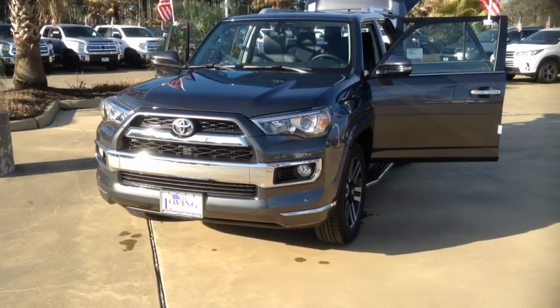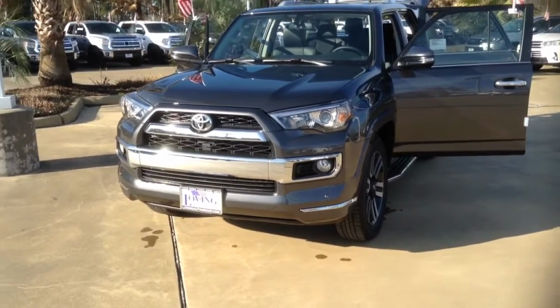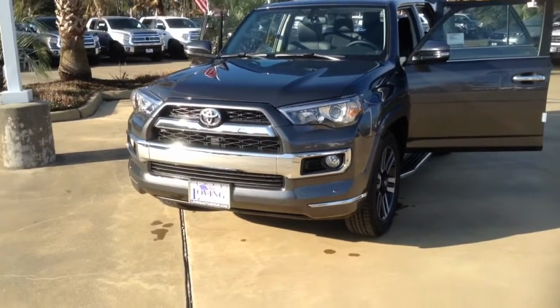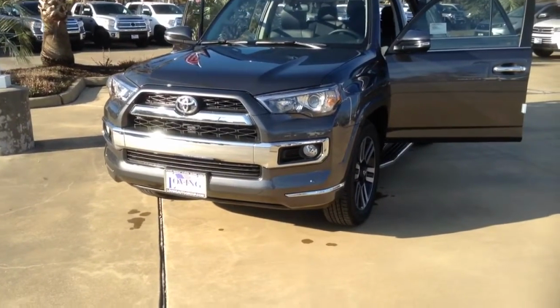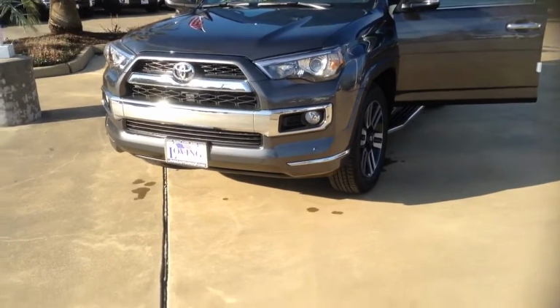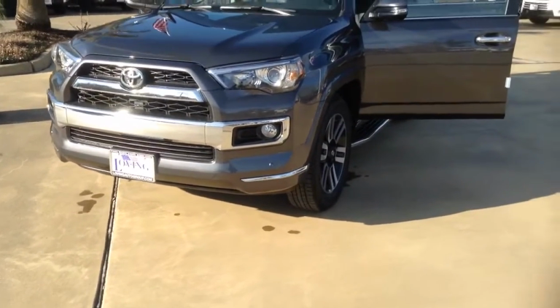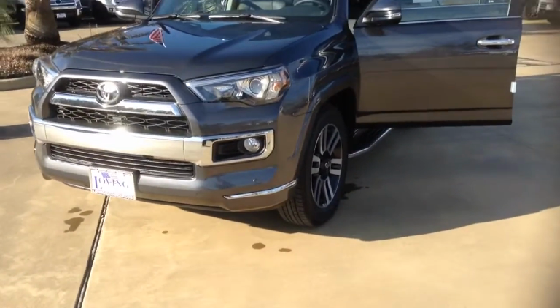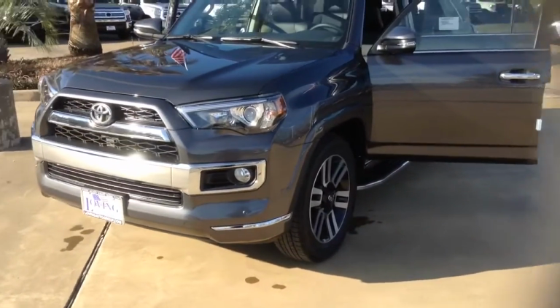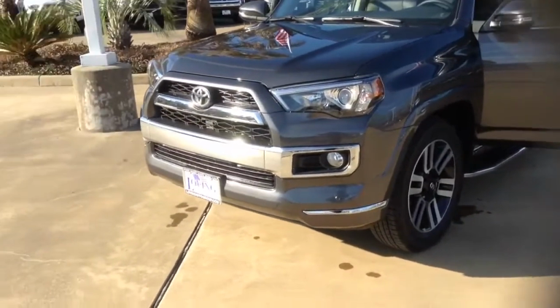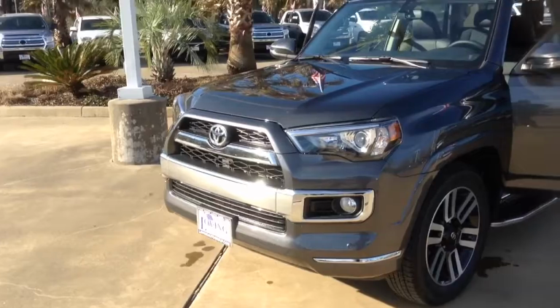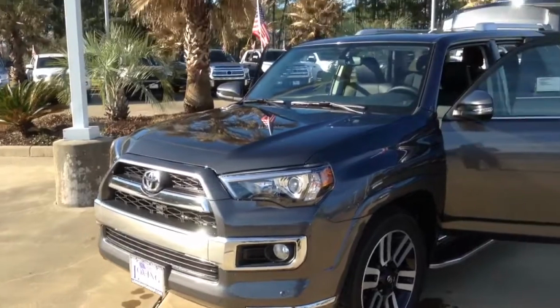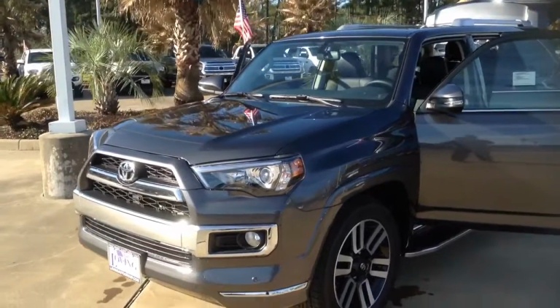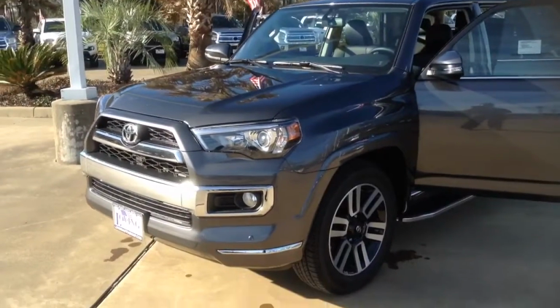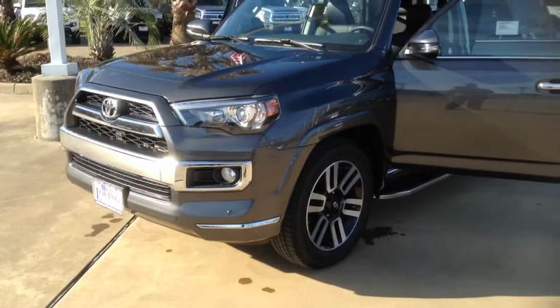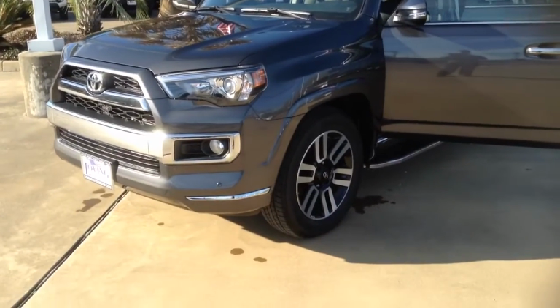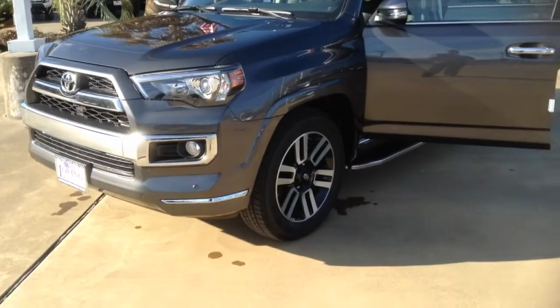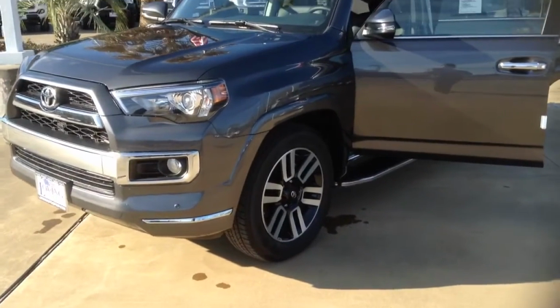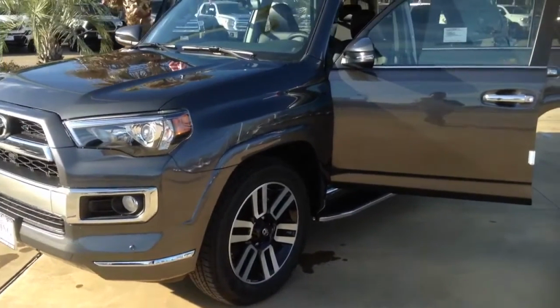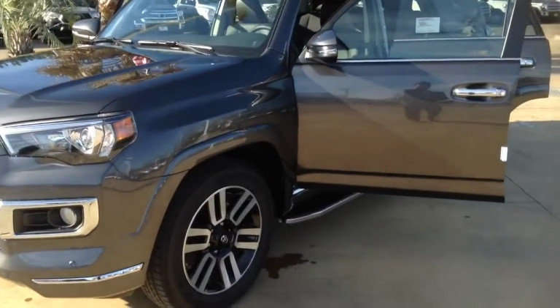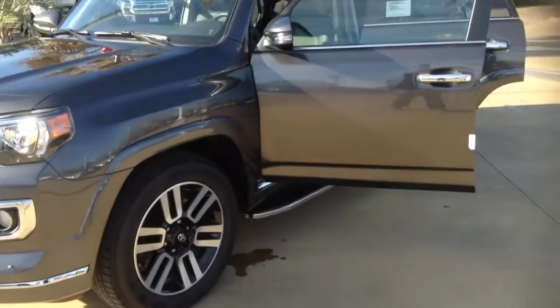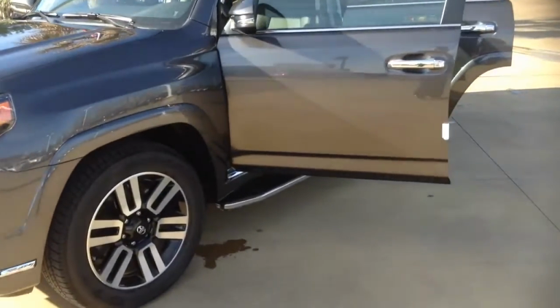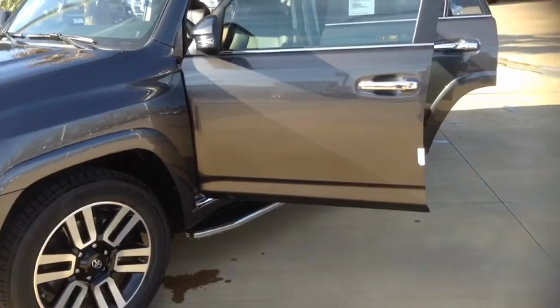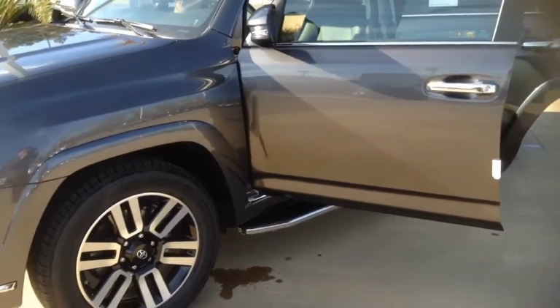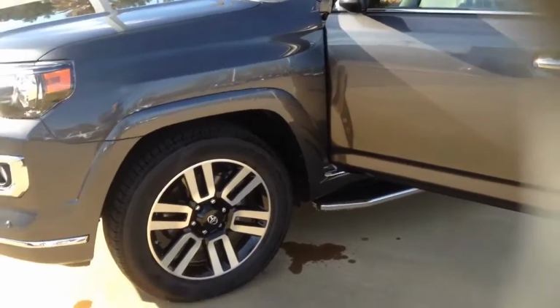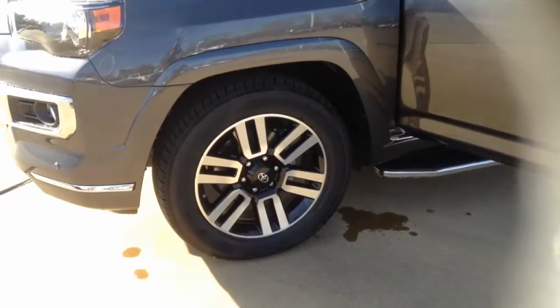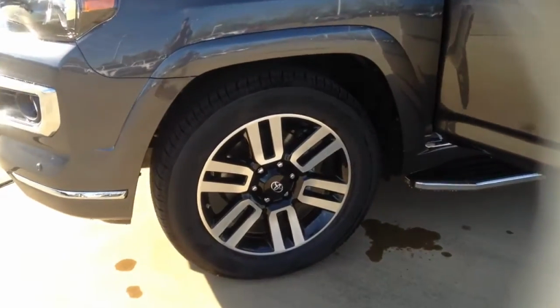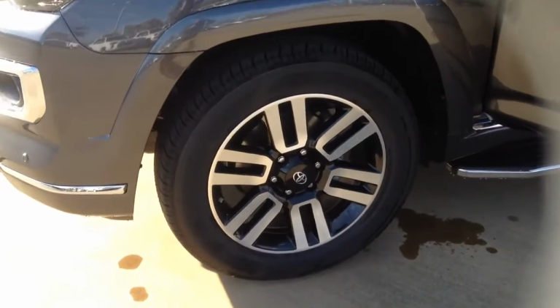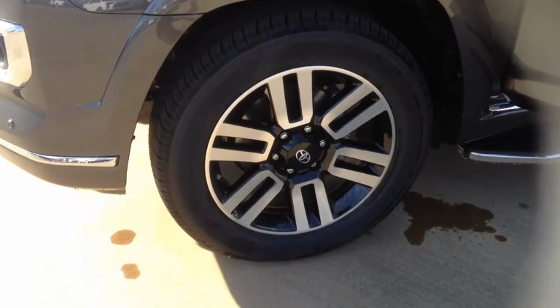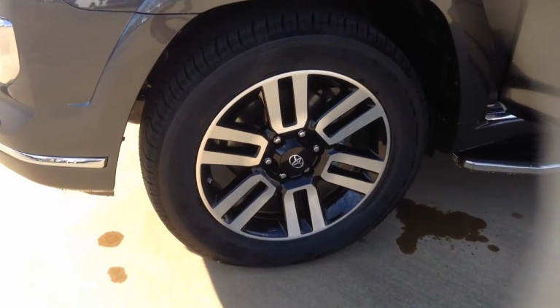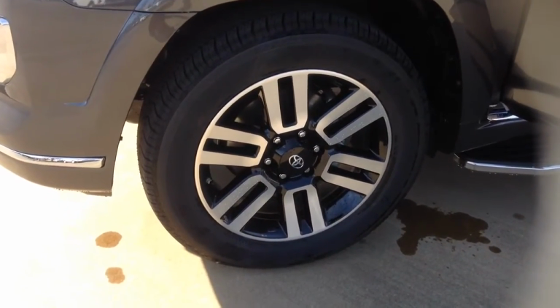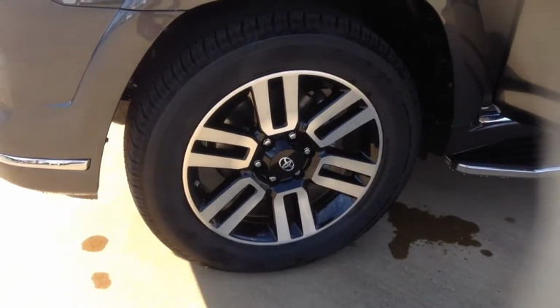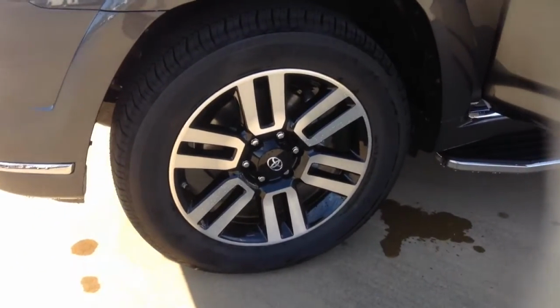Hello, this is Eddie with Loving Toyota and today I have a 2017 Toyota 4Runner Limited. Let's make our way around the vehicle. We have some nice 20-inch alloy wheels right there.